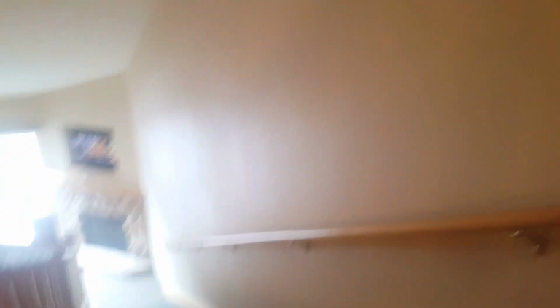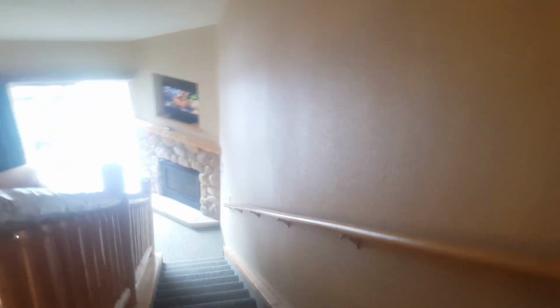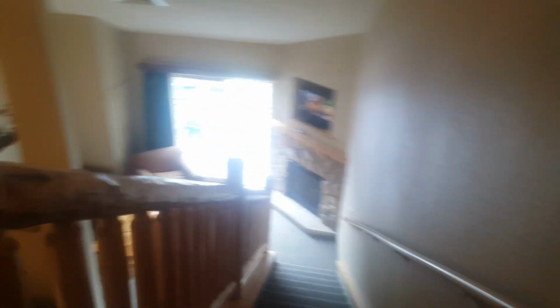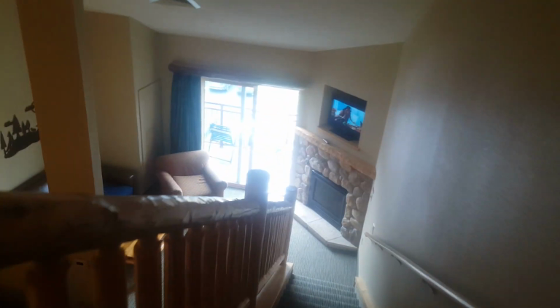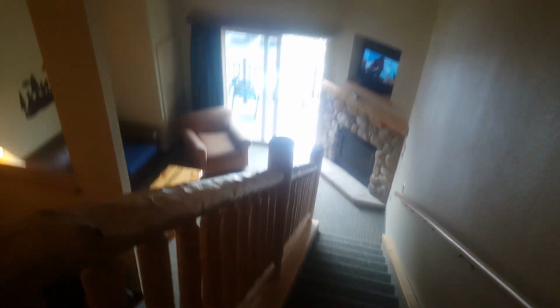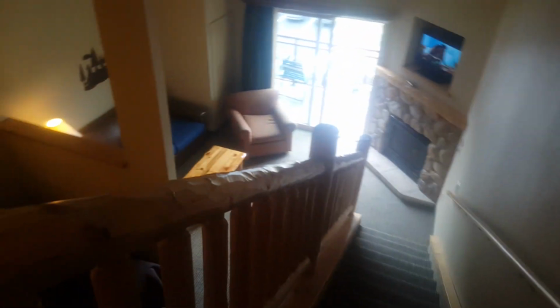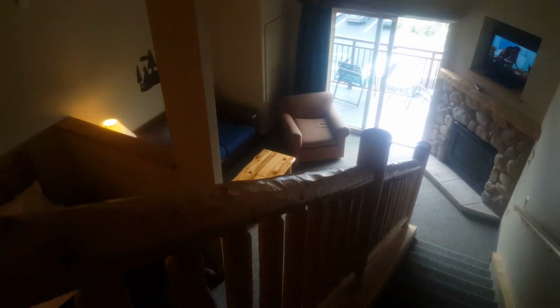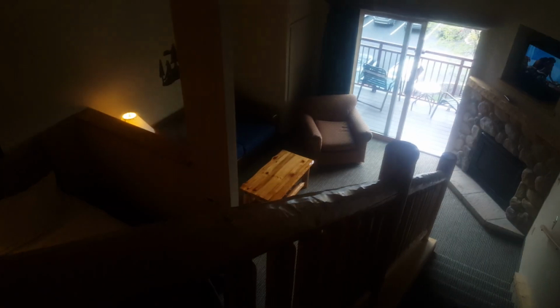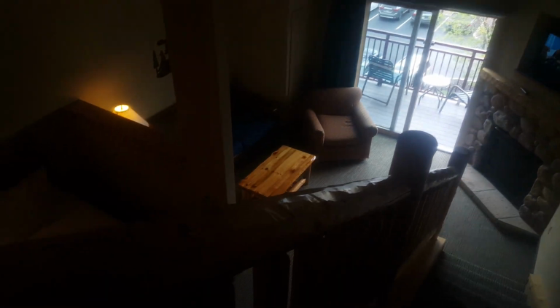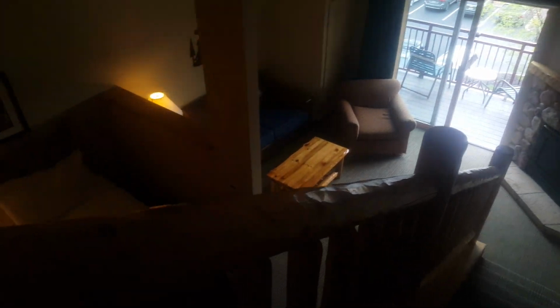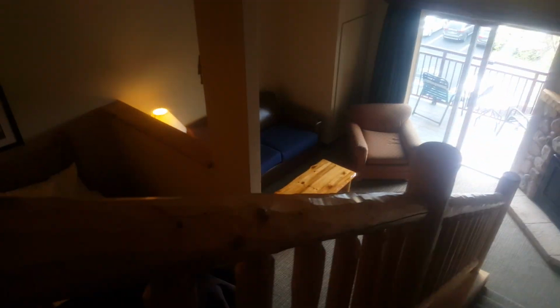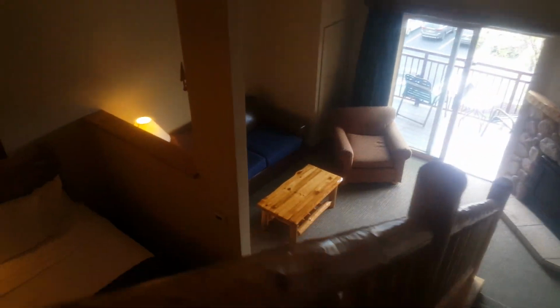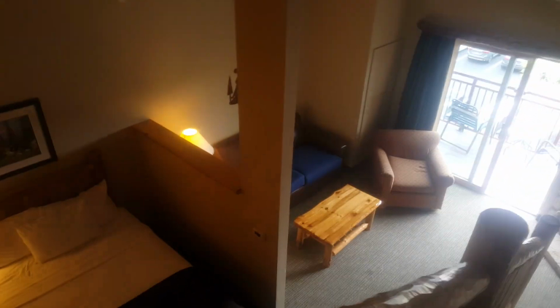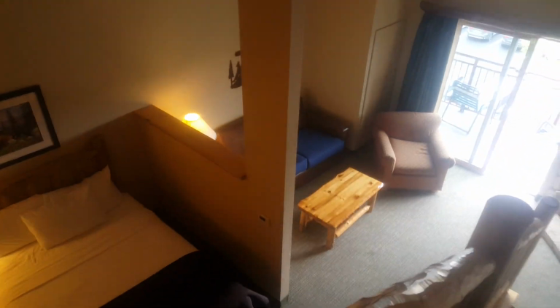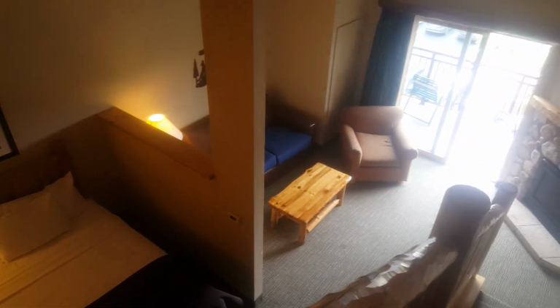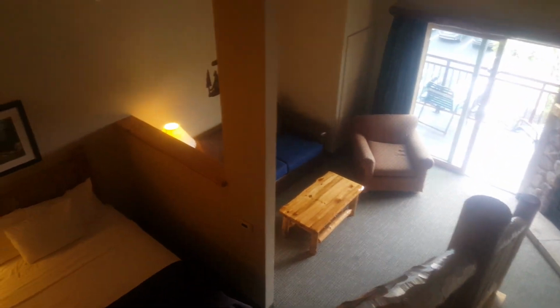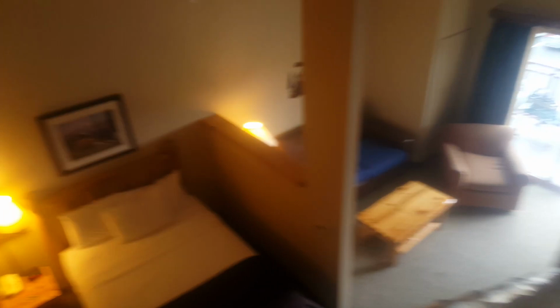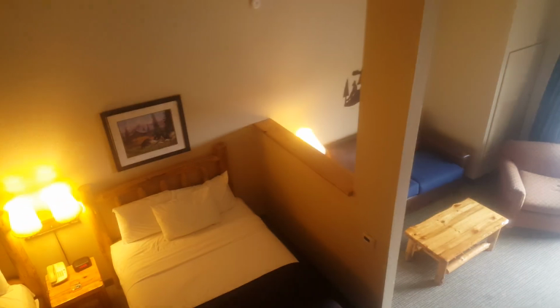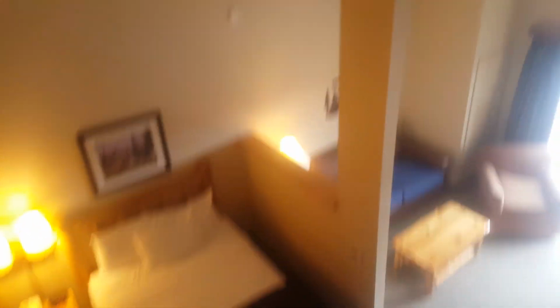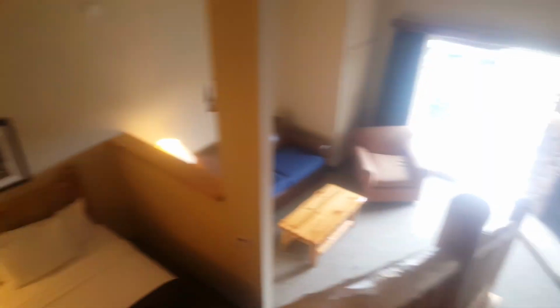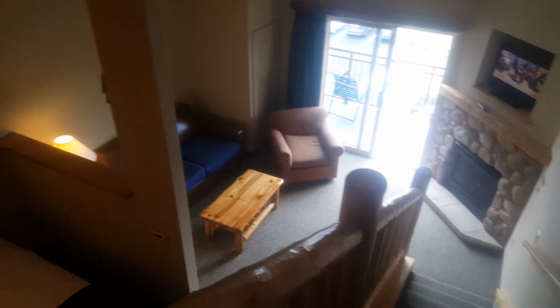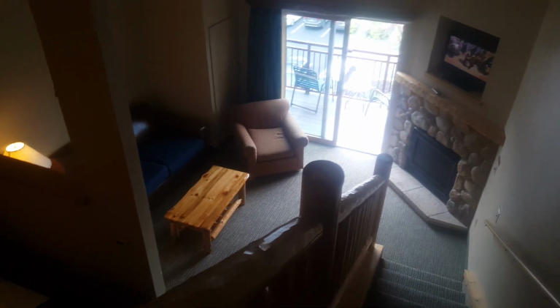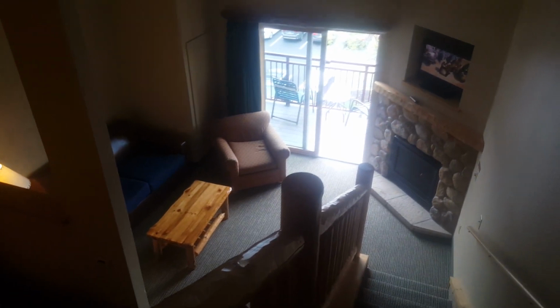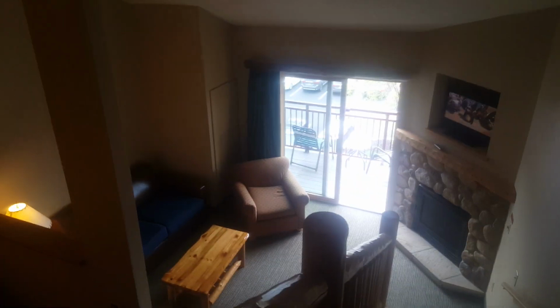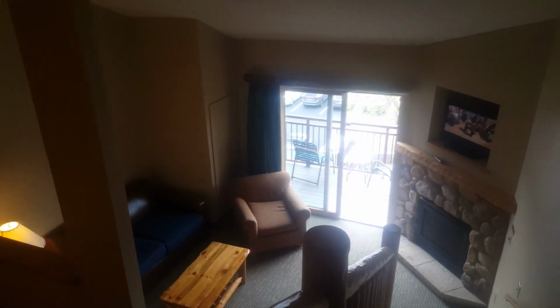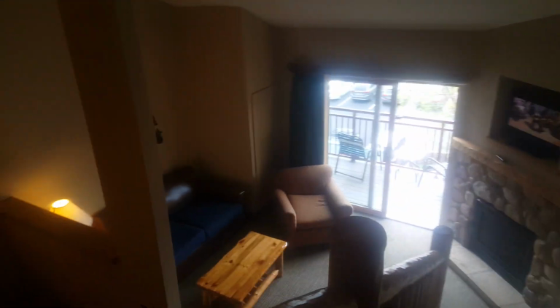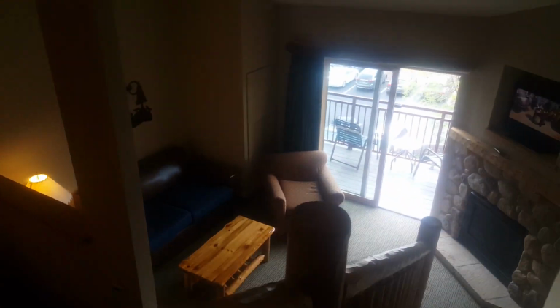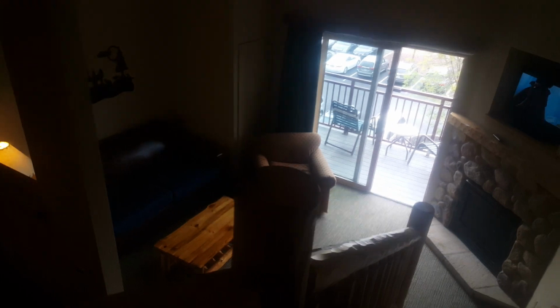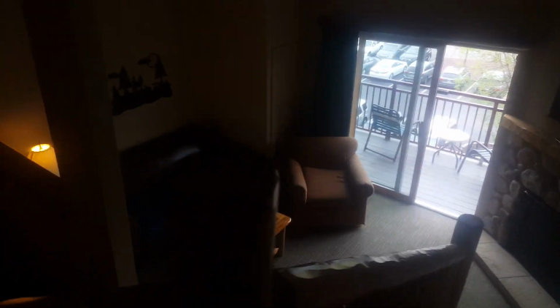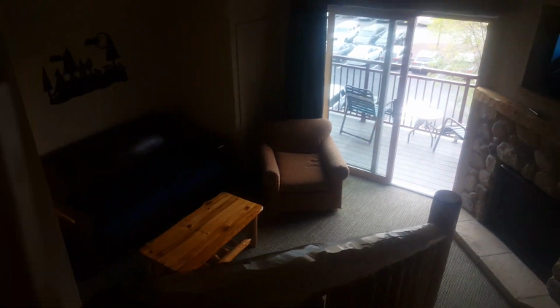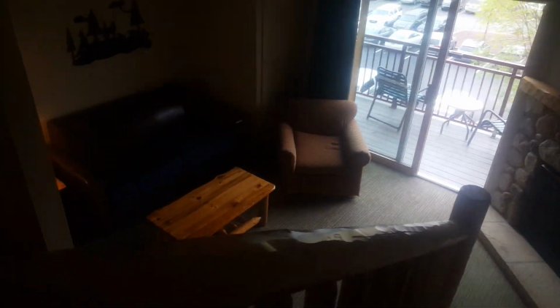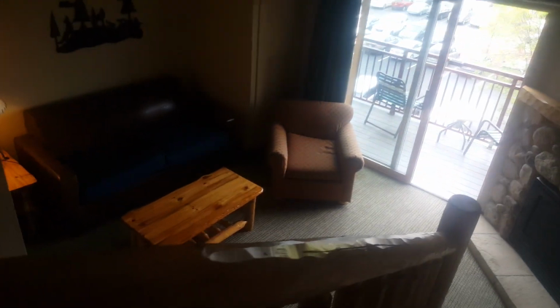I would definitely recommend this room if you're coming to visit. It can sleep up to eight people — you have two, four, six, and two upstairs. It's a great room. It's called the loft.